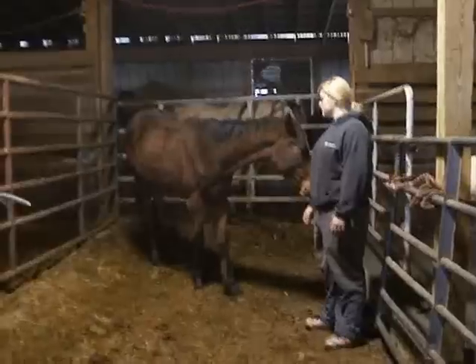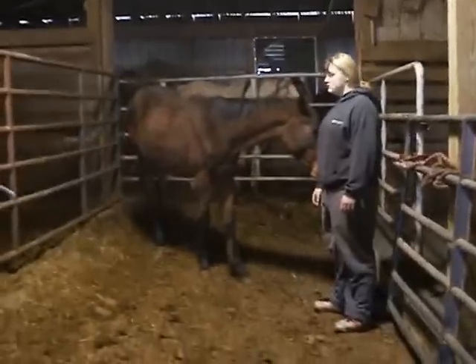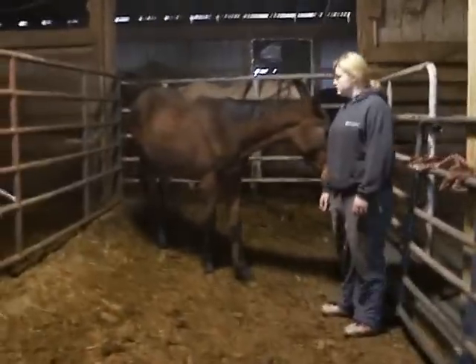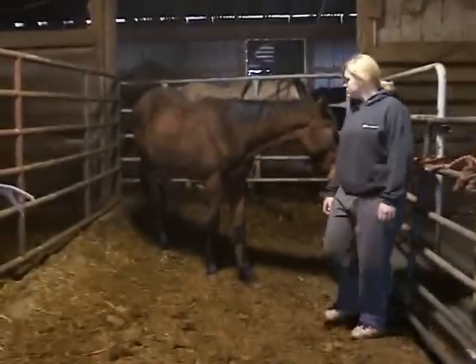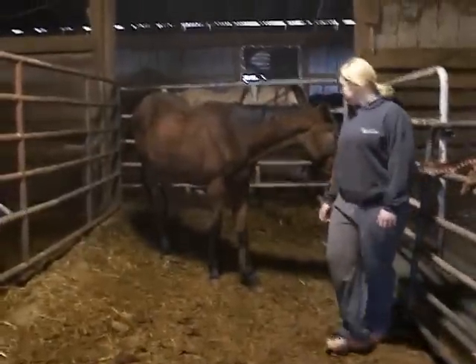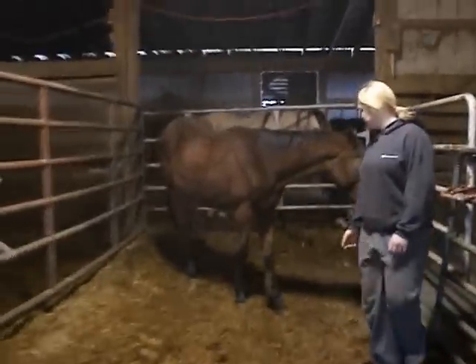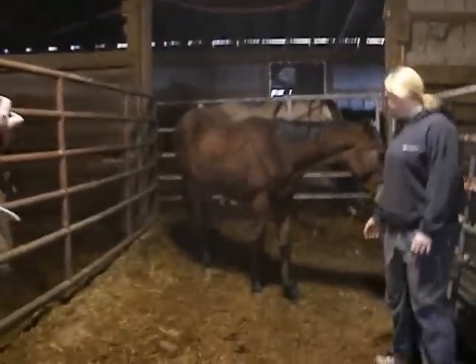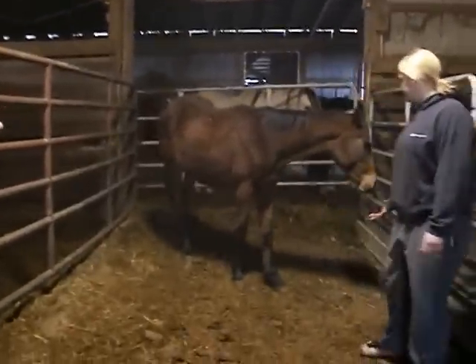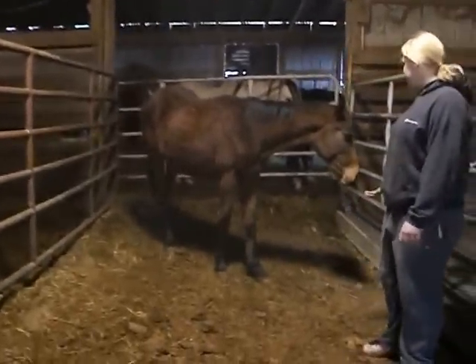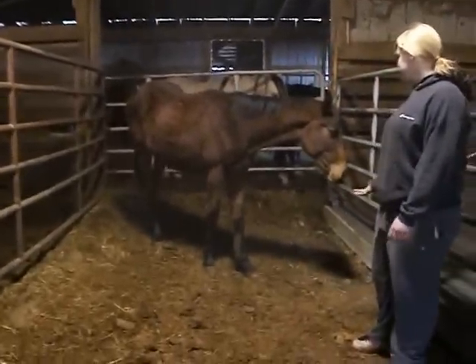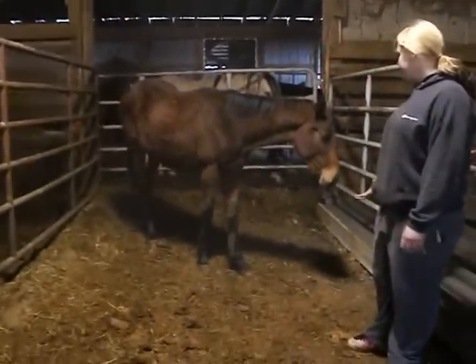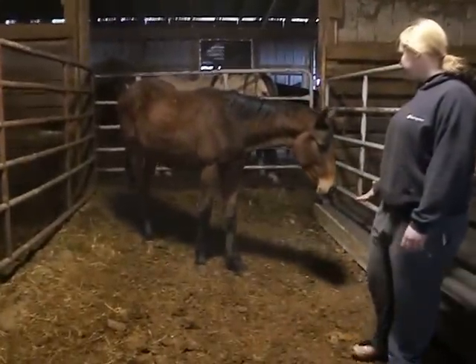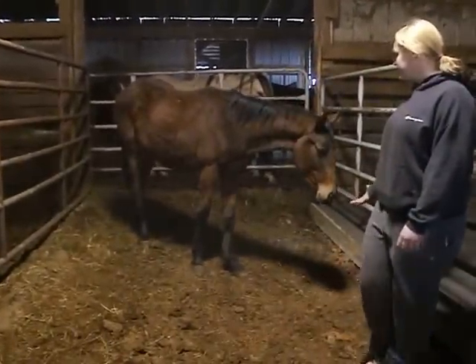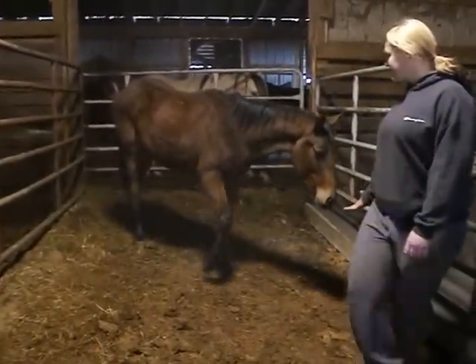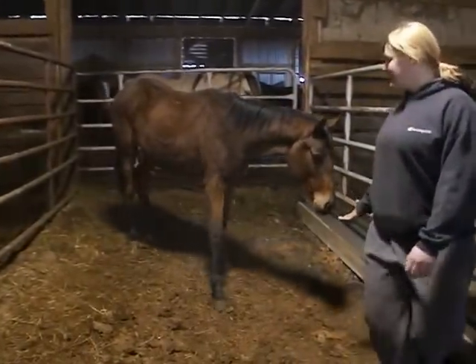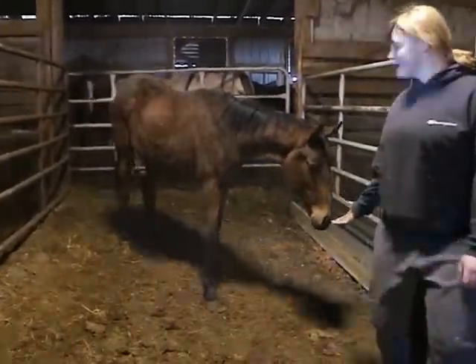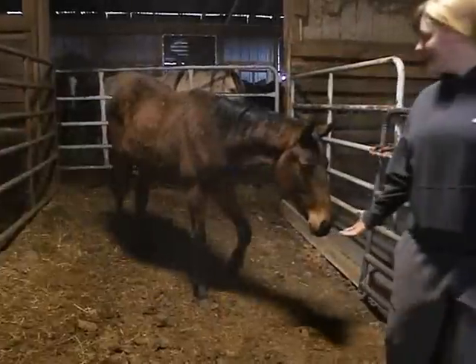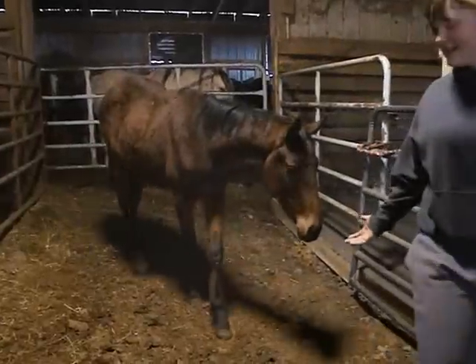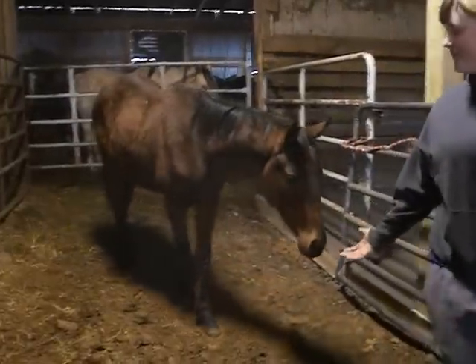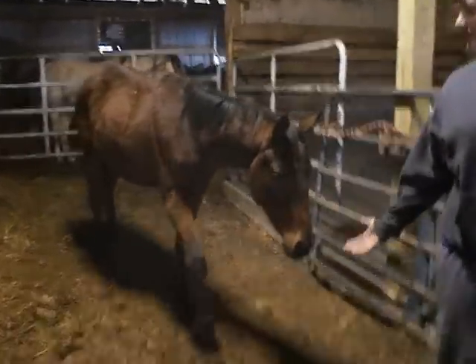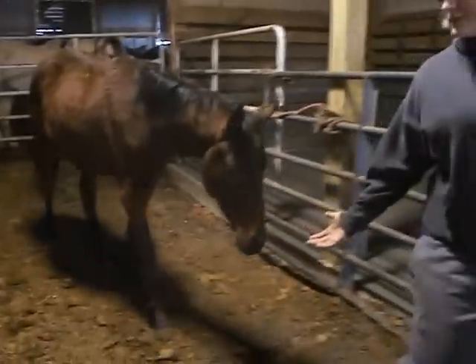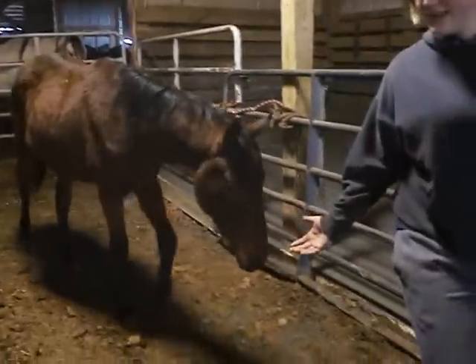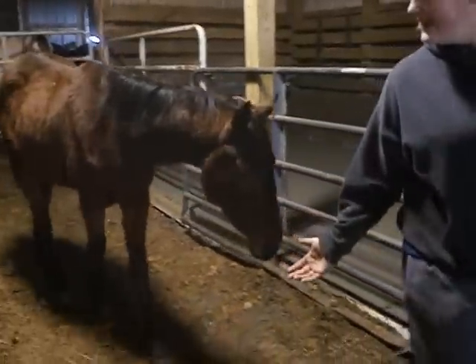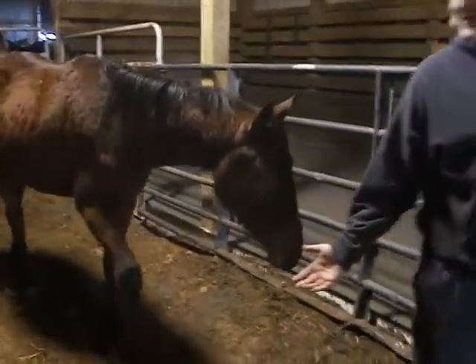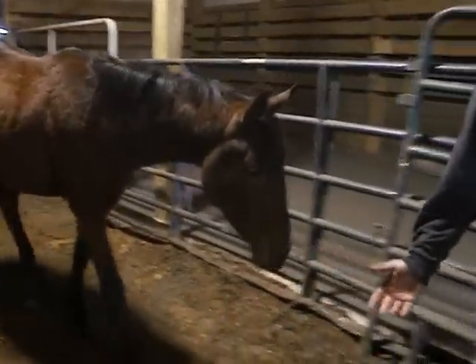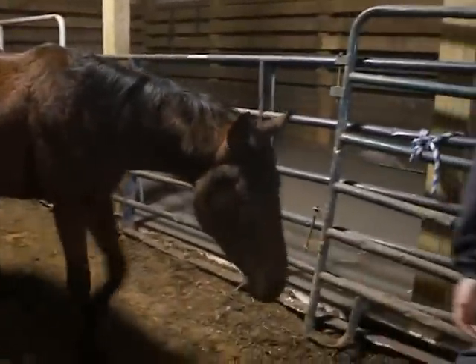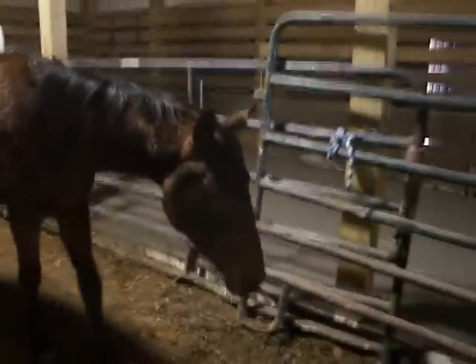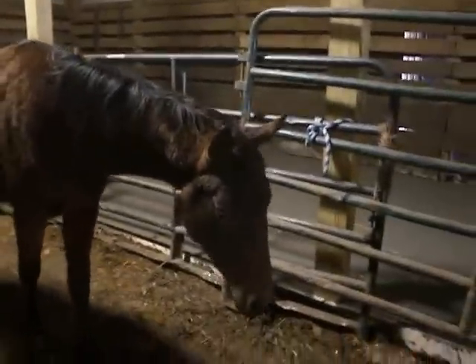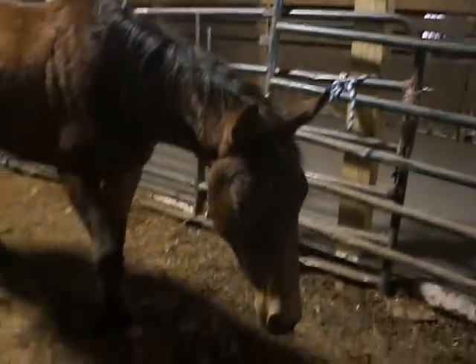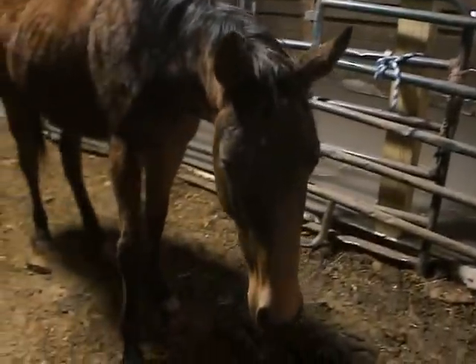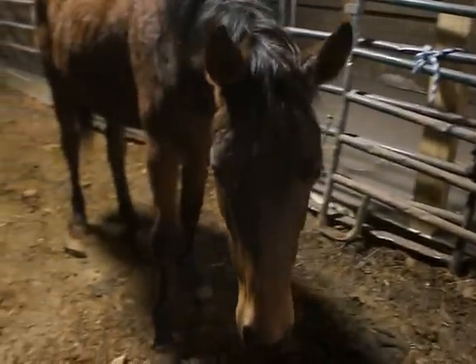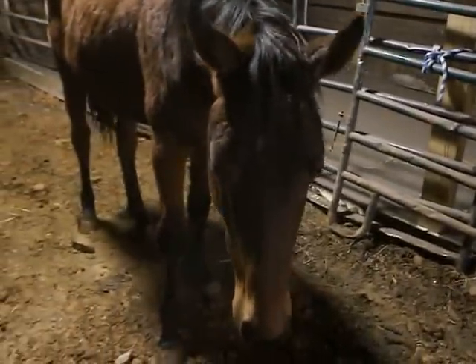This is a bay filly. We don't know the breed. She's got a little bit of white on her forehead. She is people friendly, loves scratches, loves people.